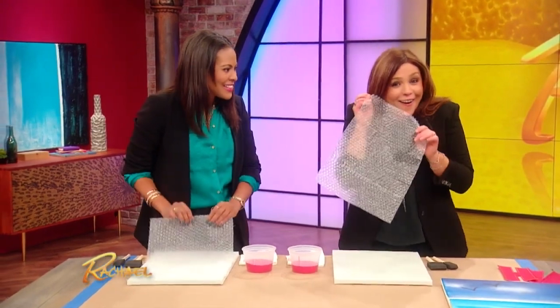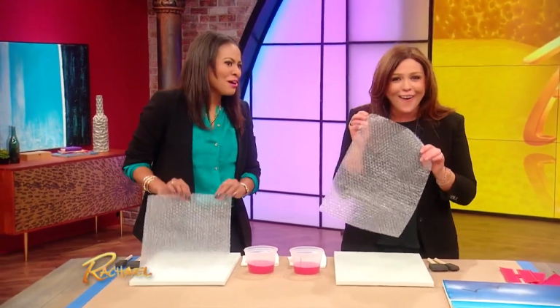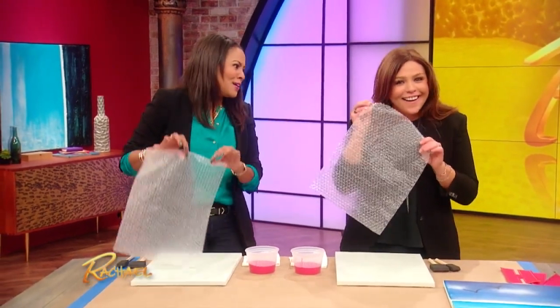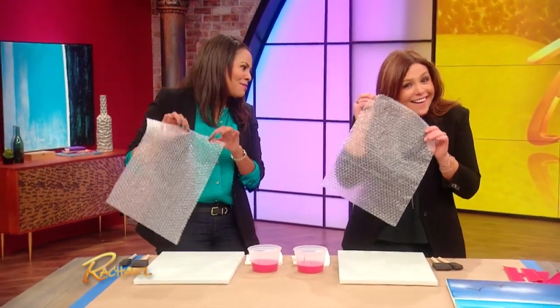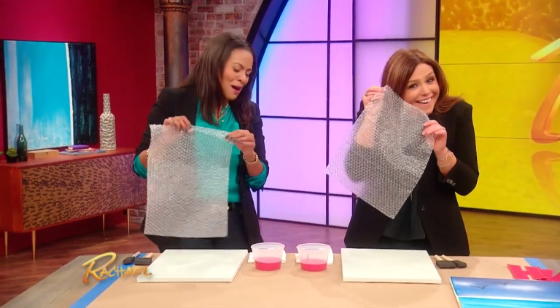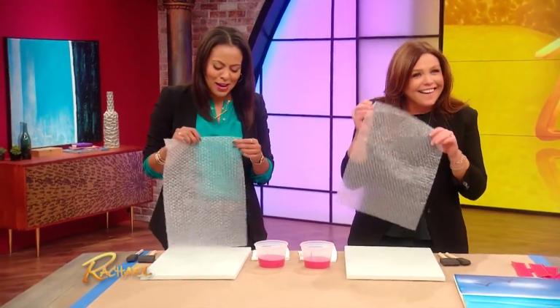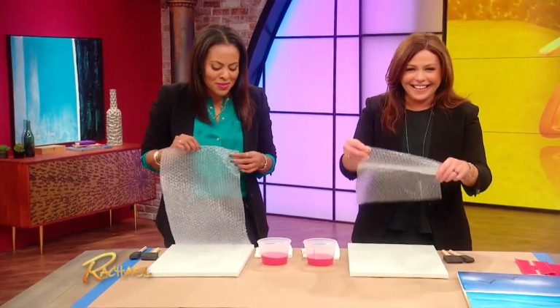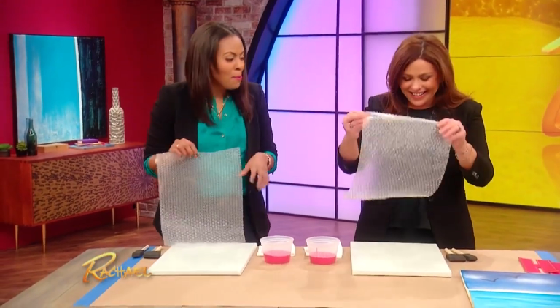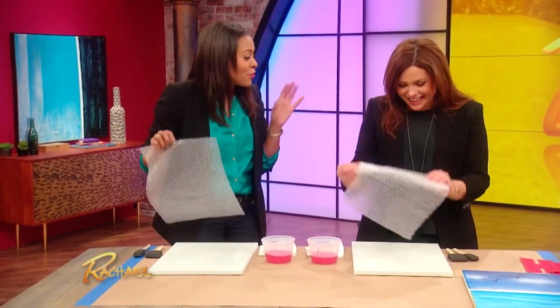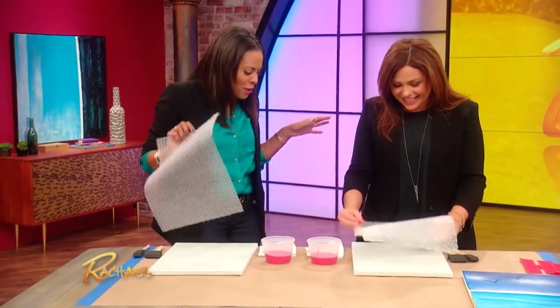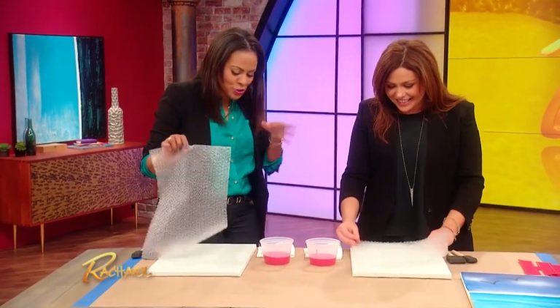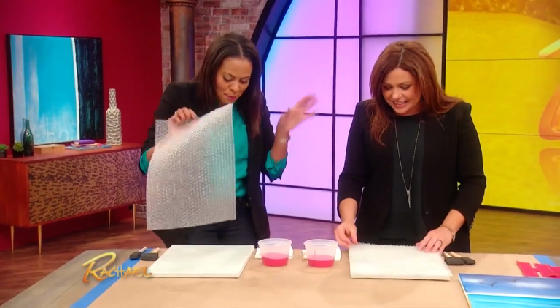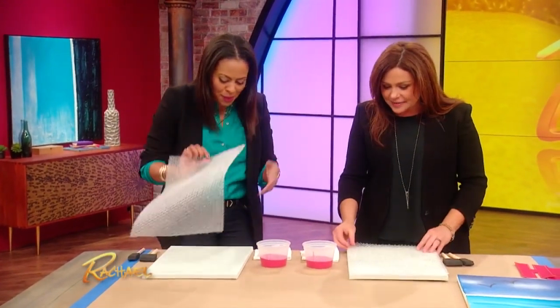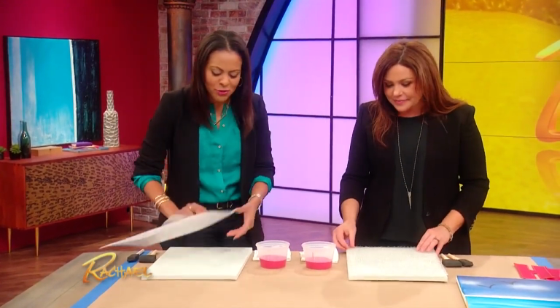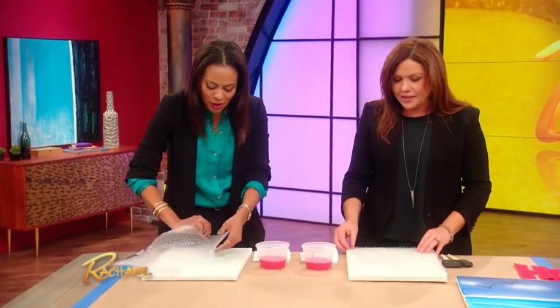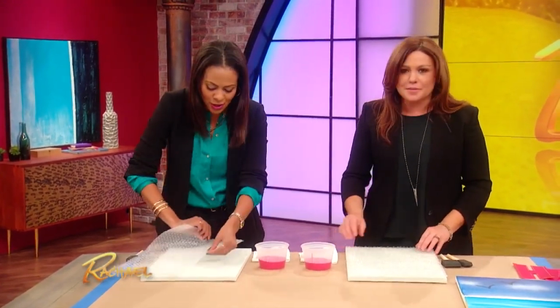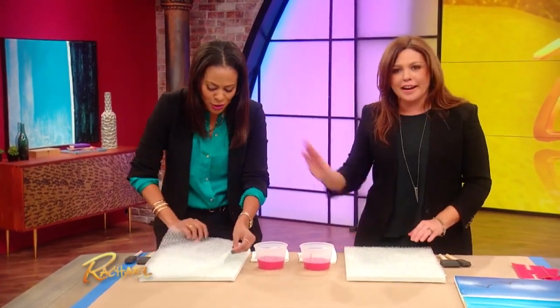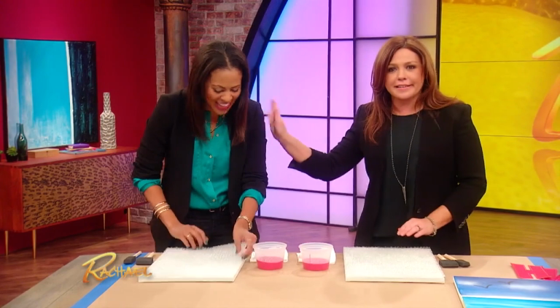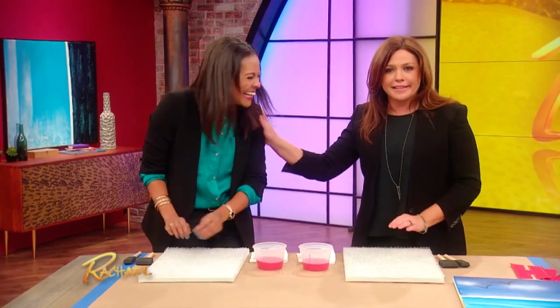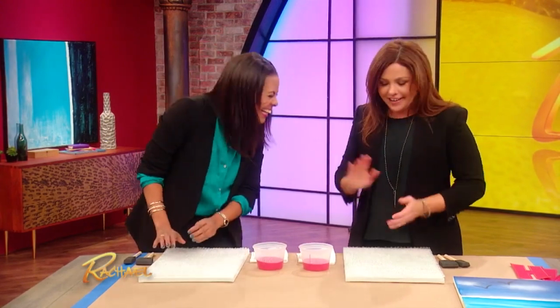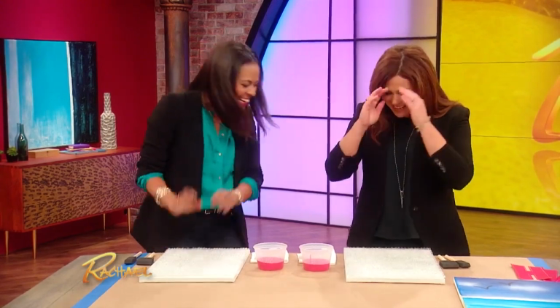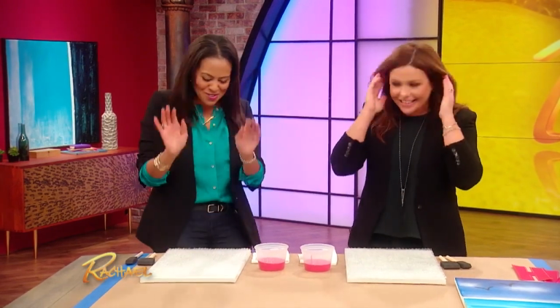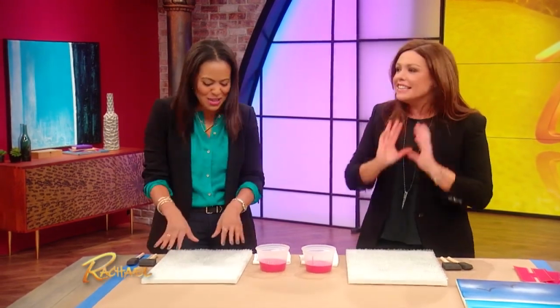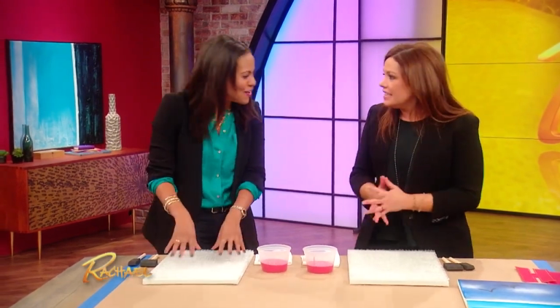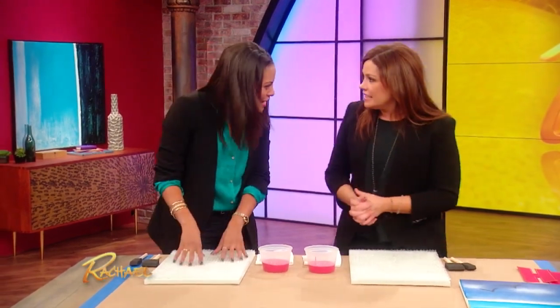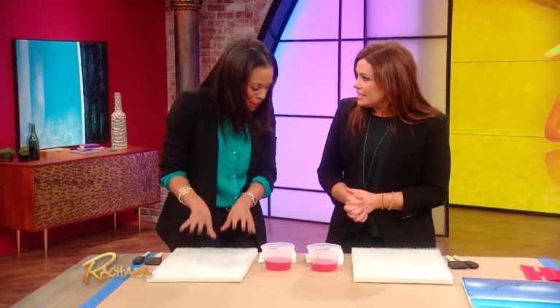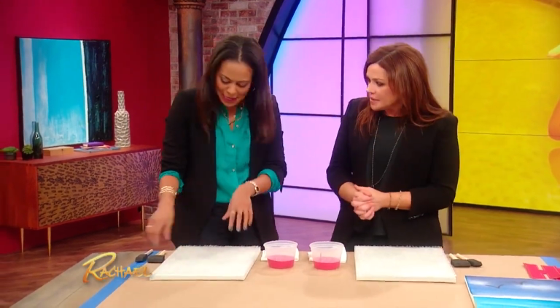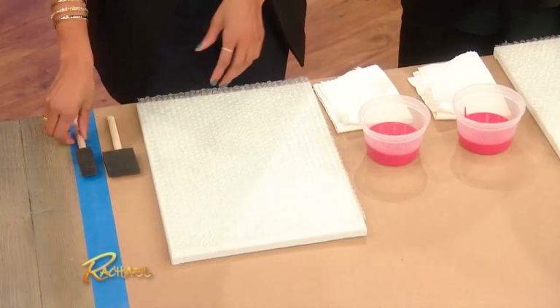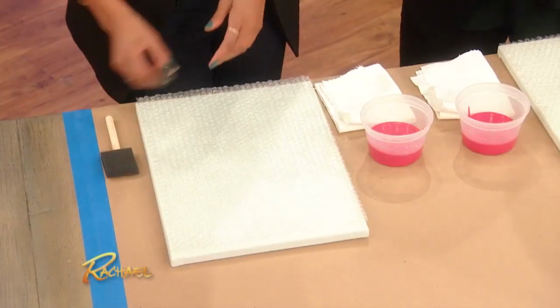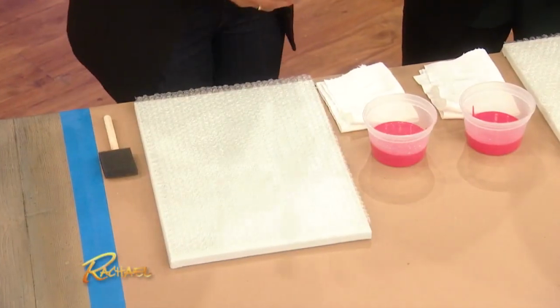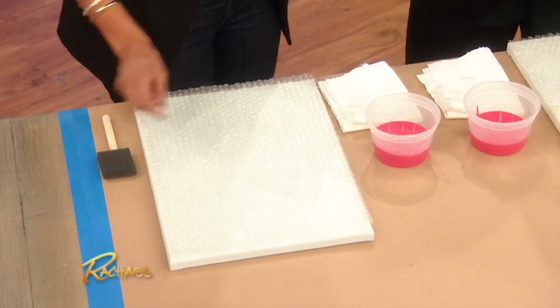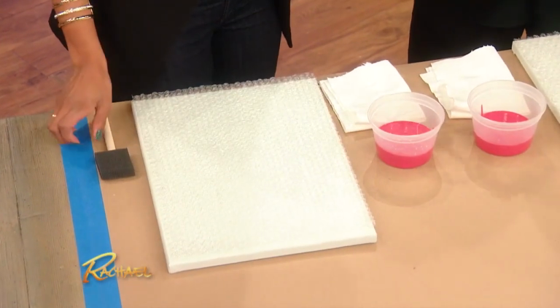It's like therapy — you love to pop them, right? But for this project, you can't pop them. You wanna keep it face side up, bubble side up, and take a sponge brush.